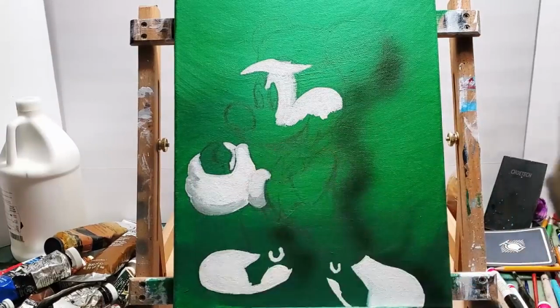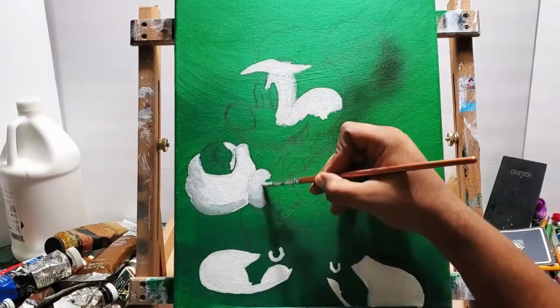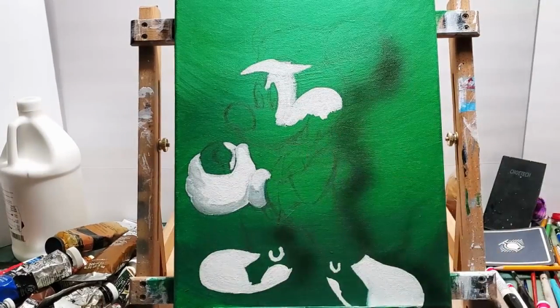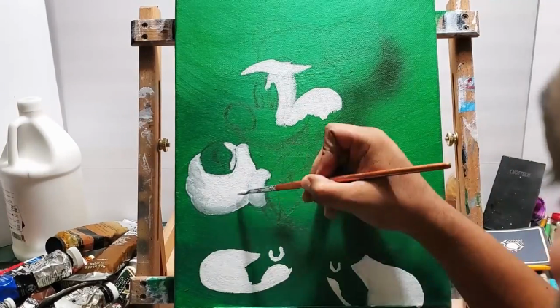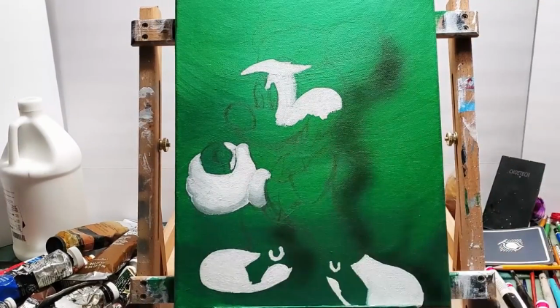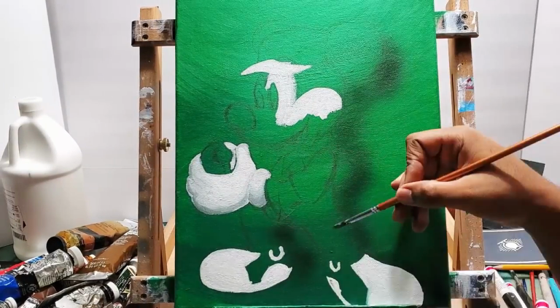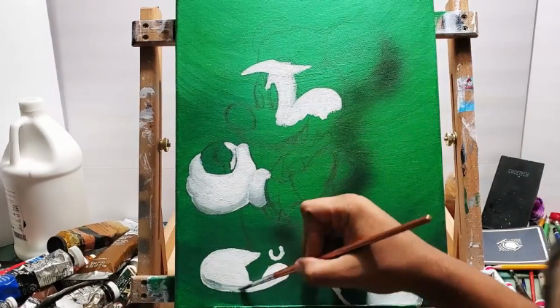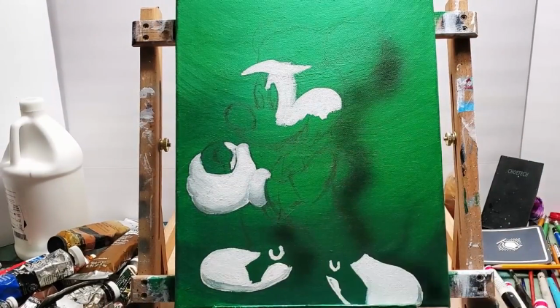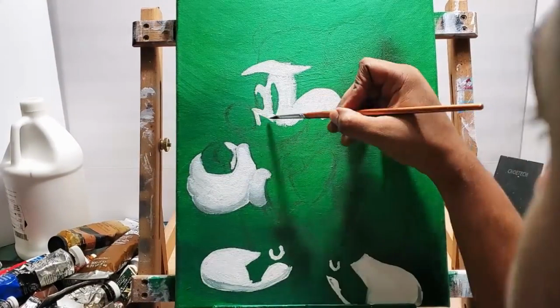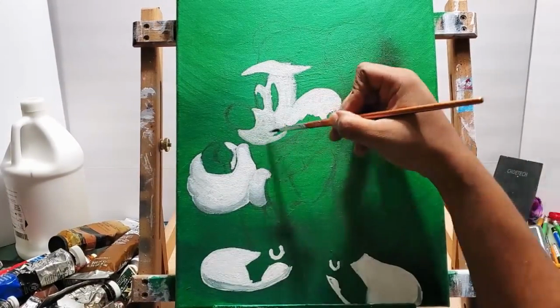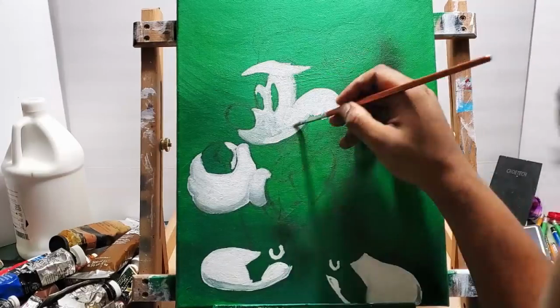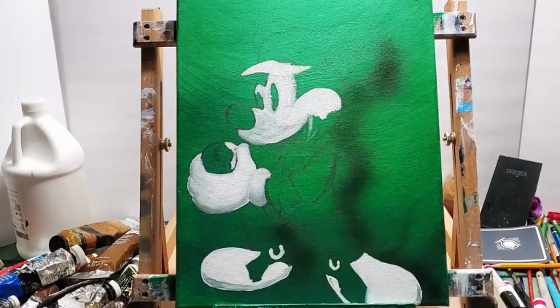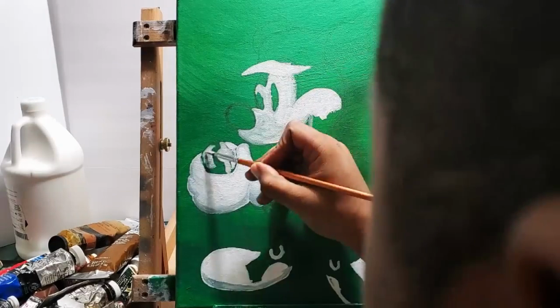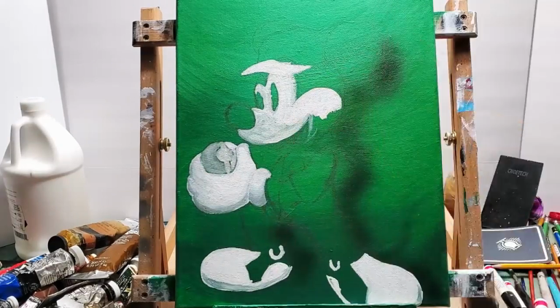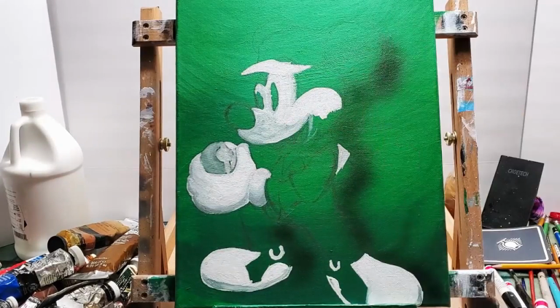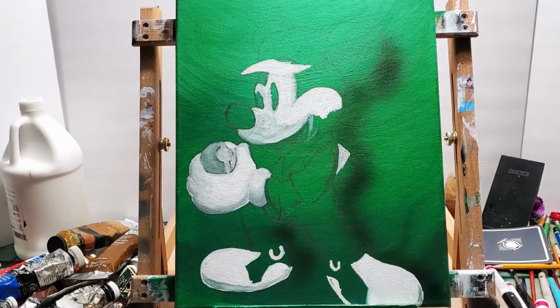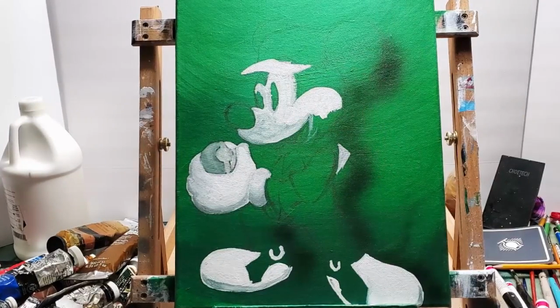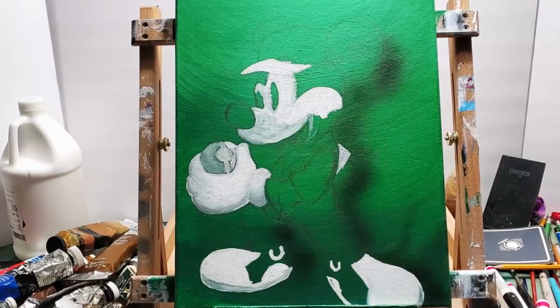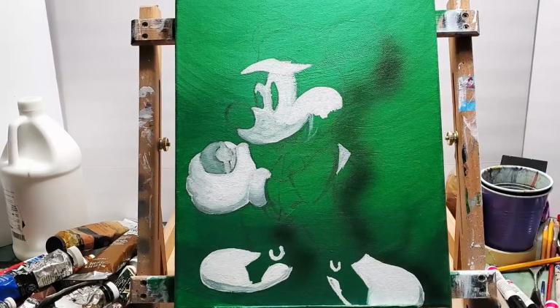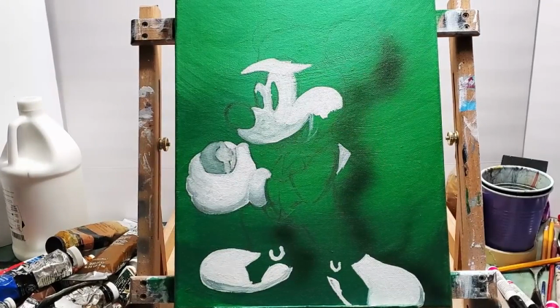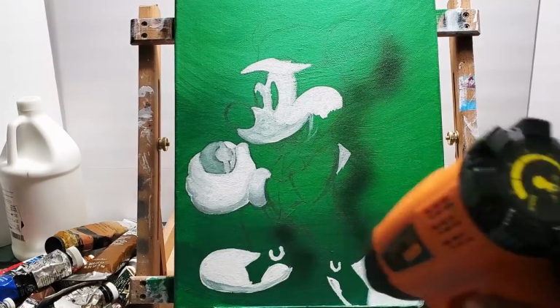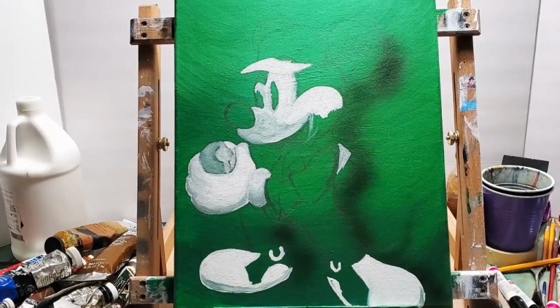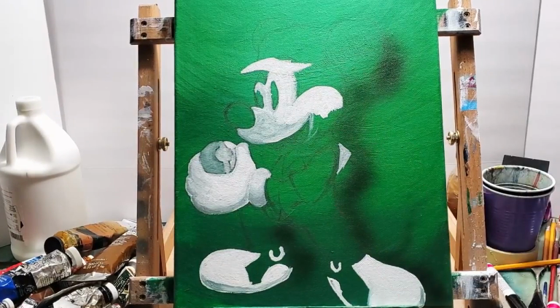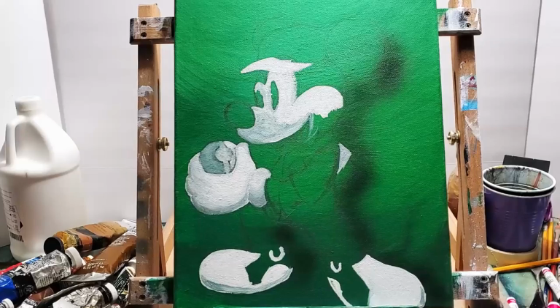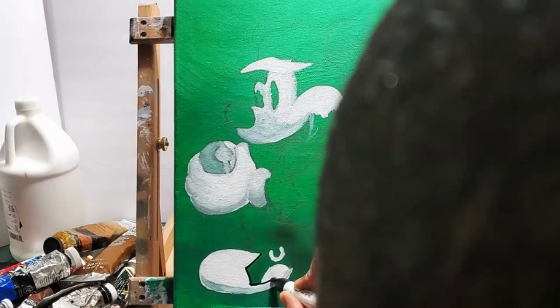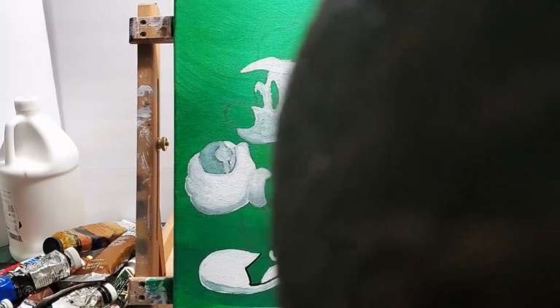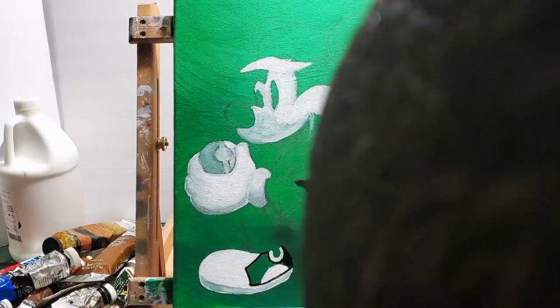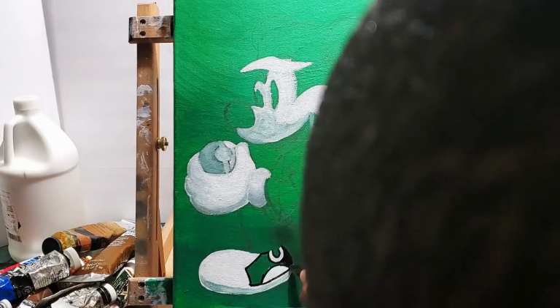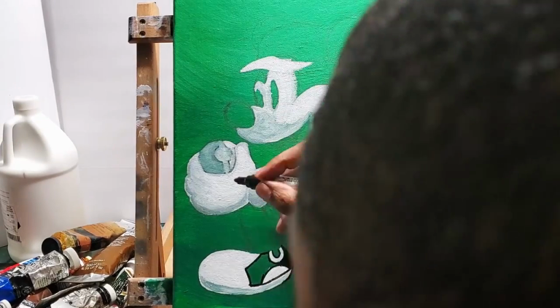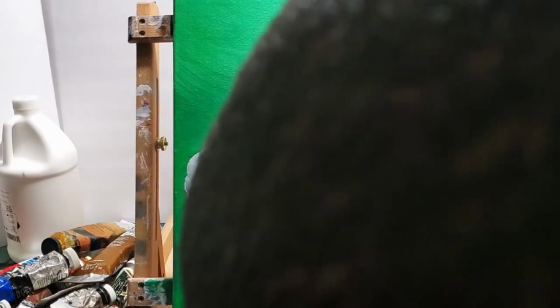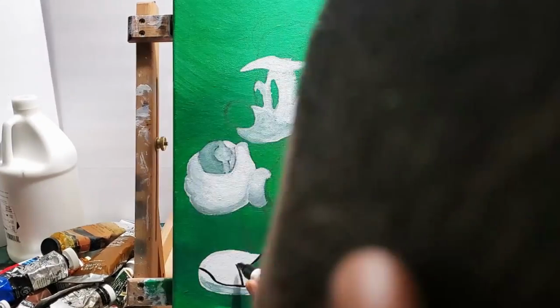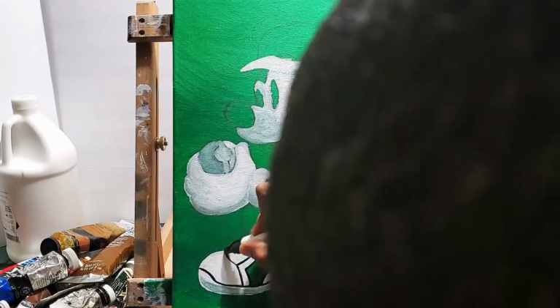Most of this is white, but some of it is his face, and that's going to be like a pink mix — a red mixed with some yellow and white.